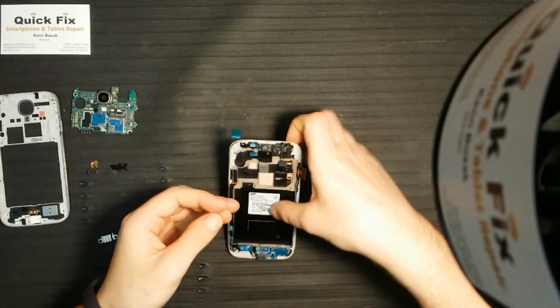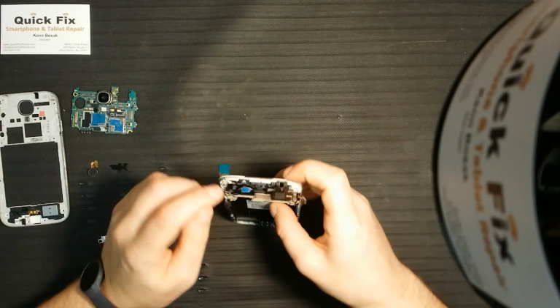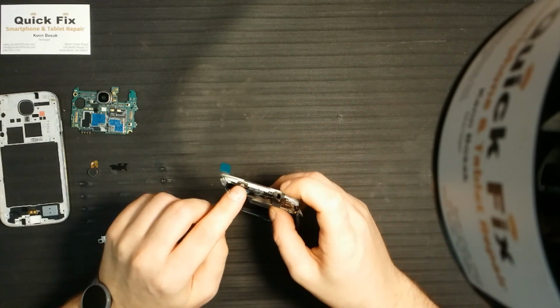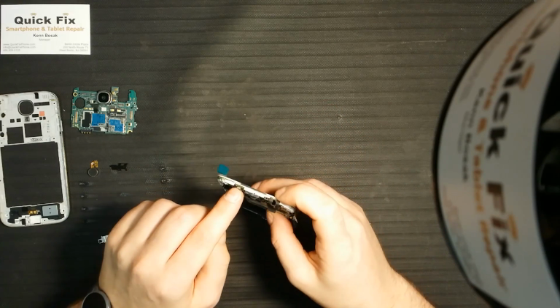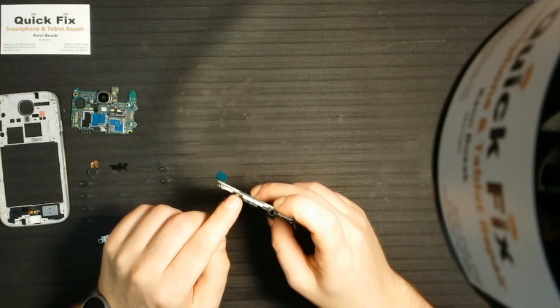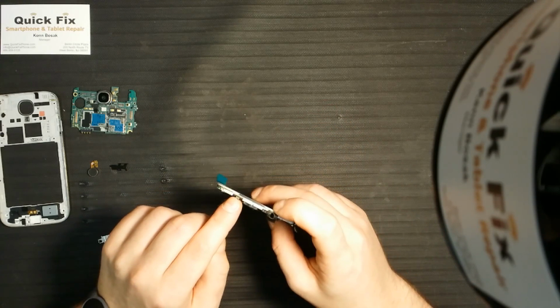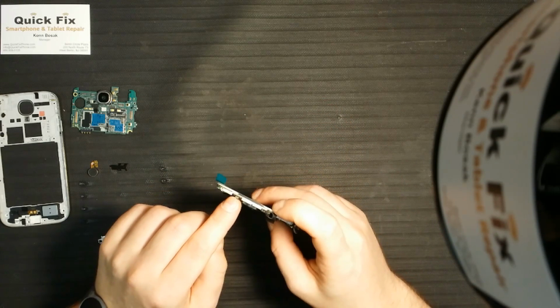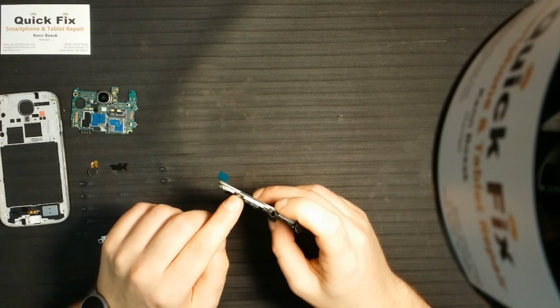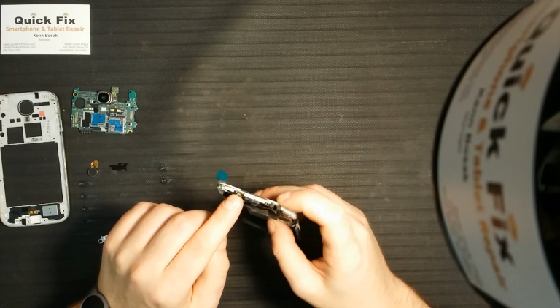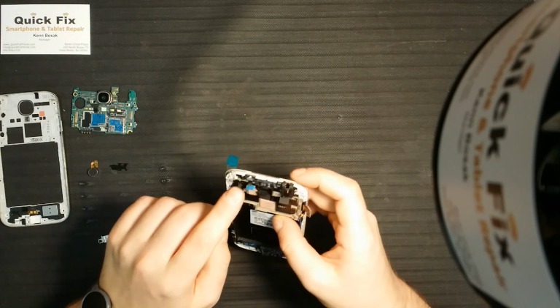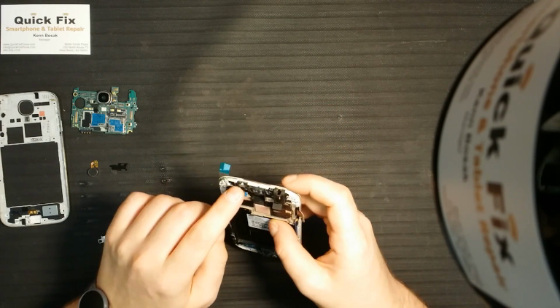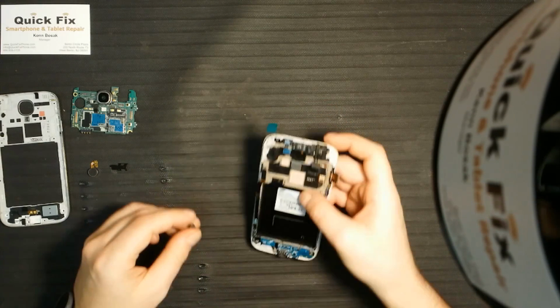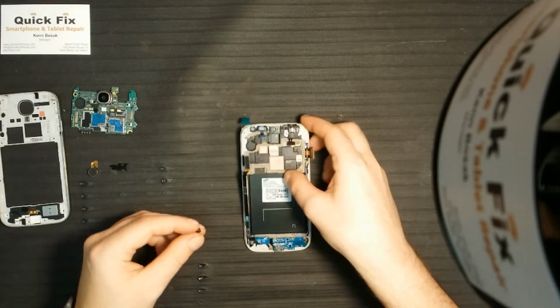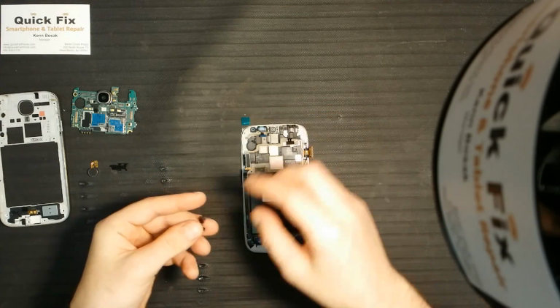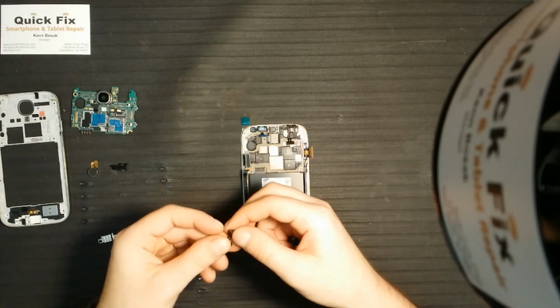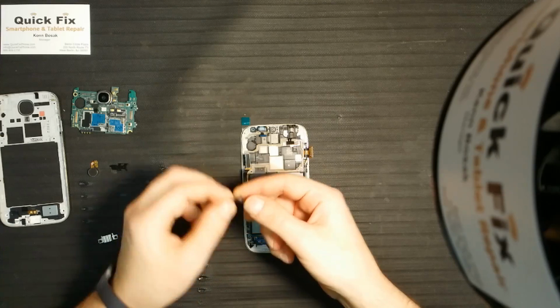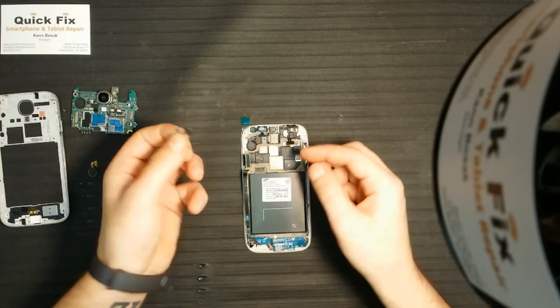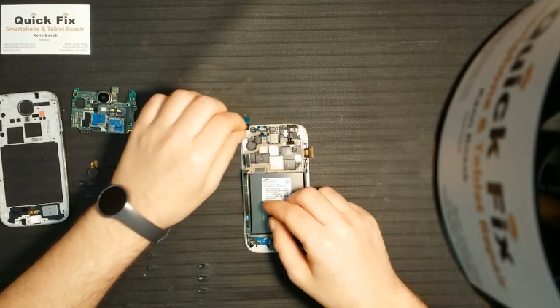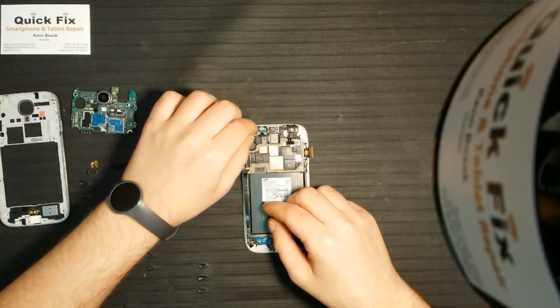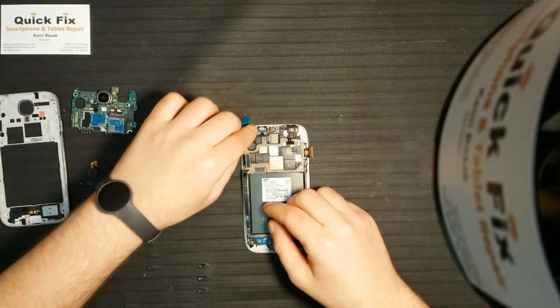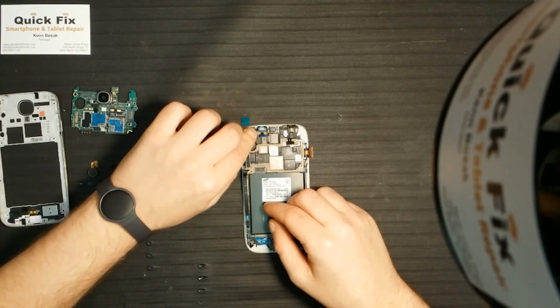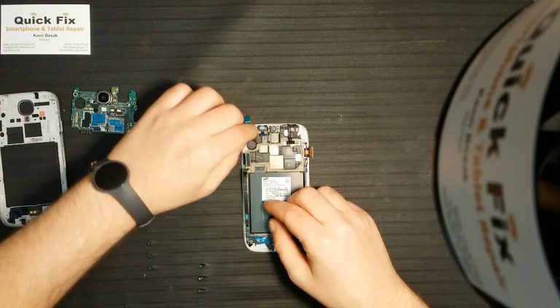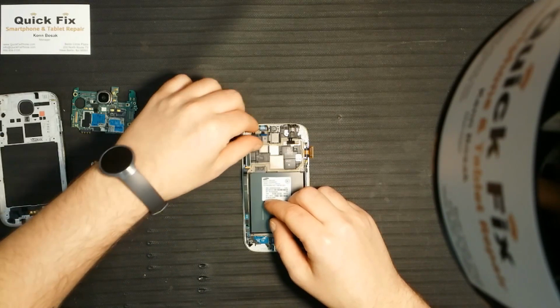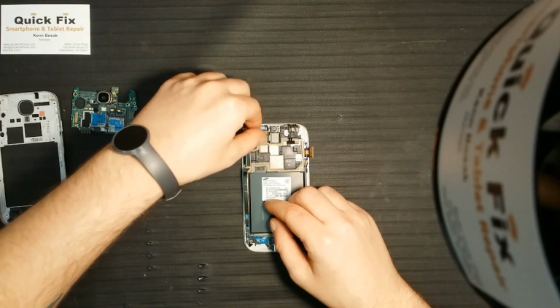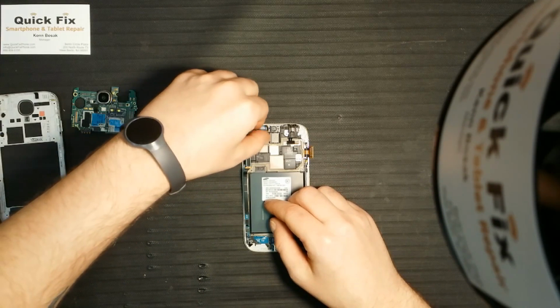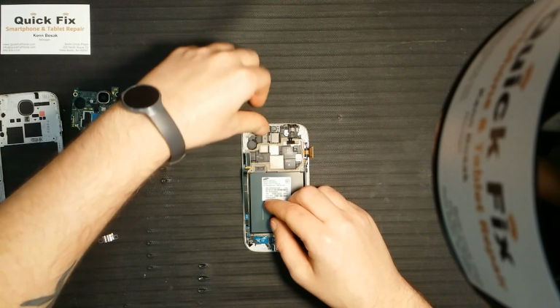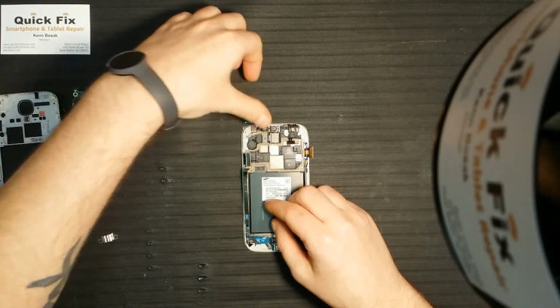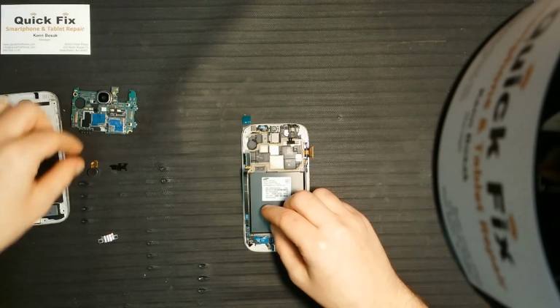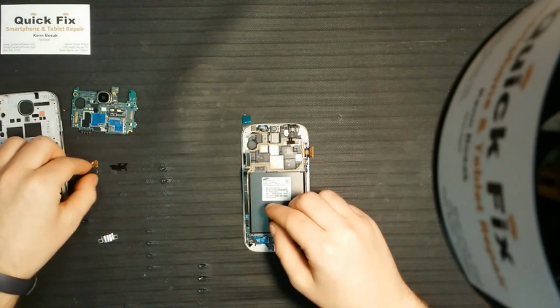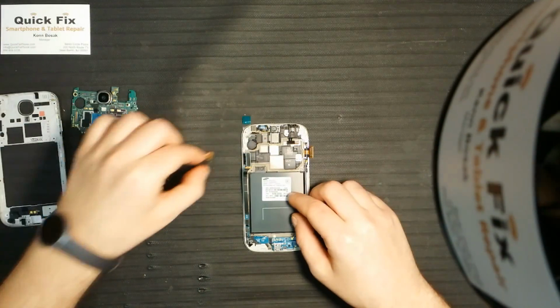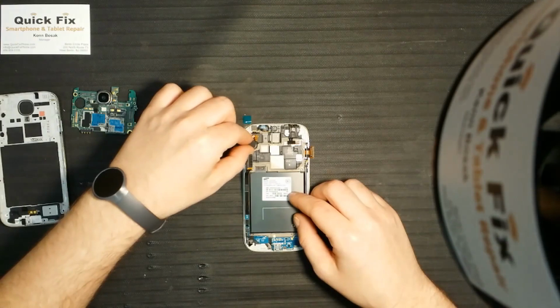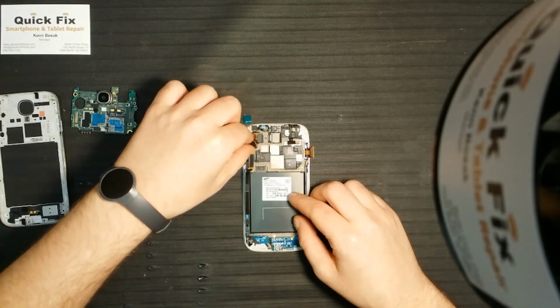As well as the infrared blaster hiding right there — I almost left that out. Now we have the front-facing camera here, and the vibrate motor.